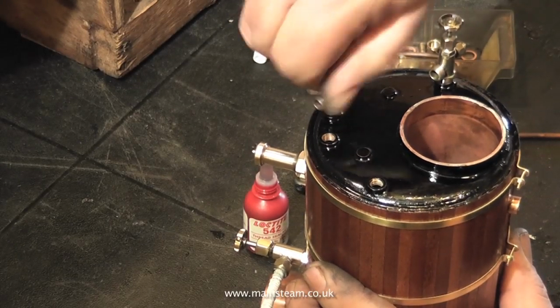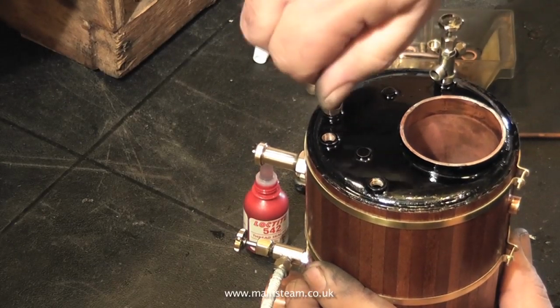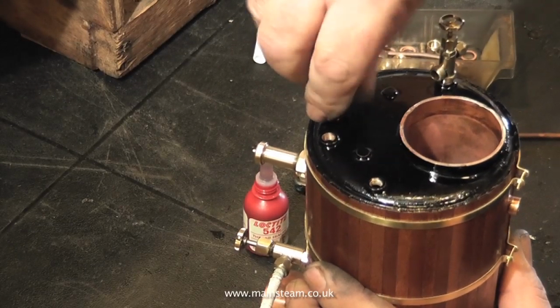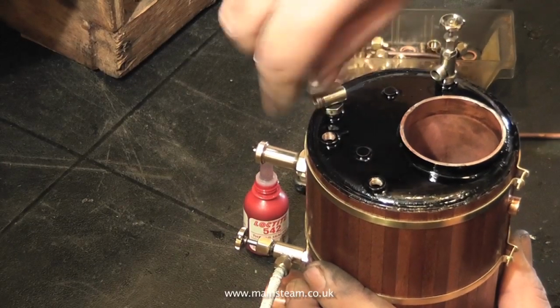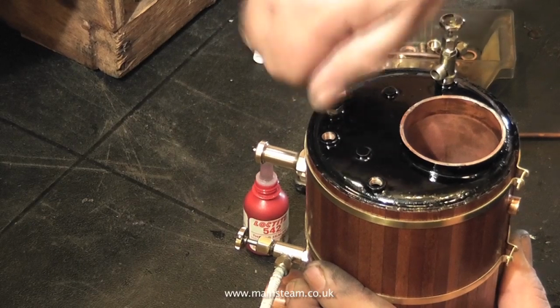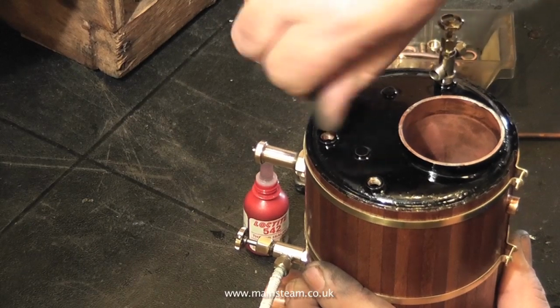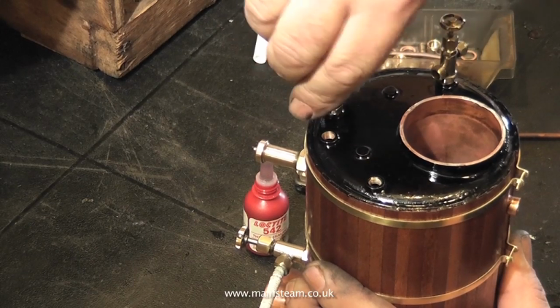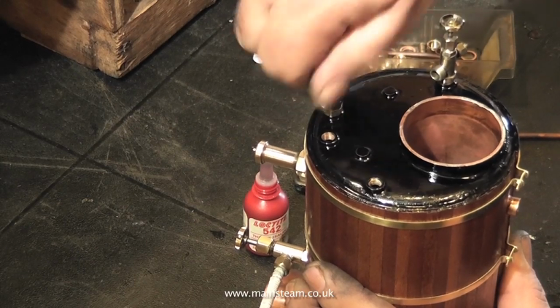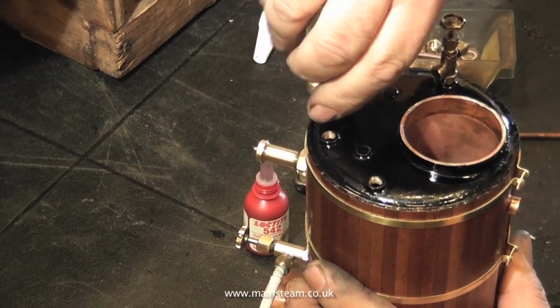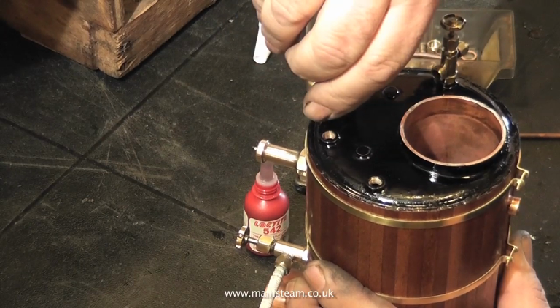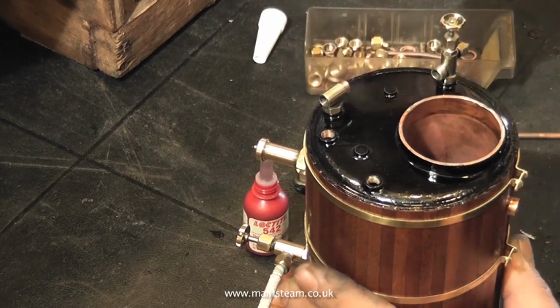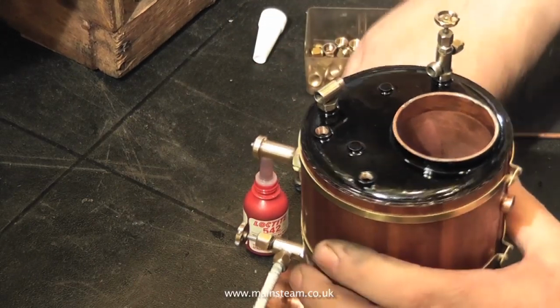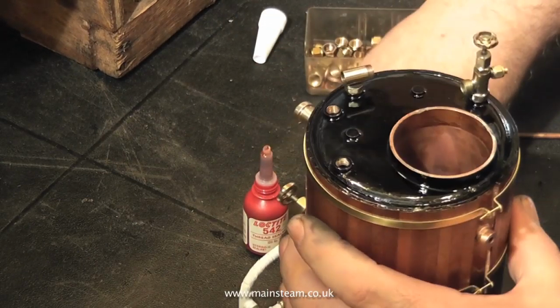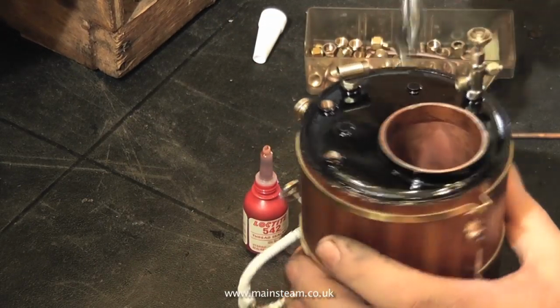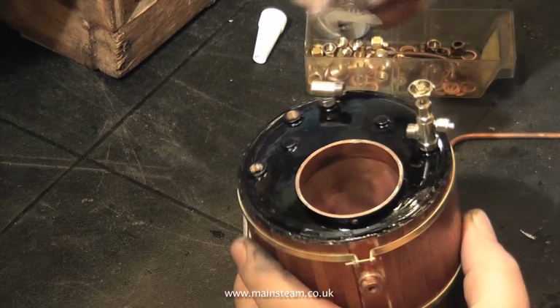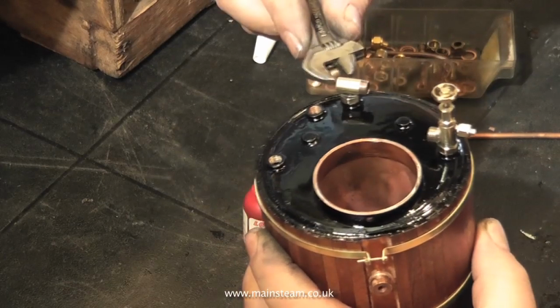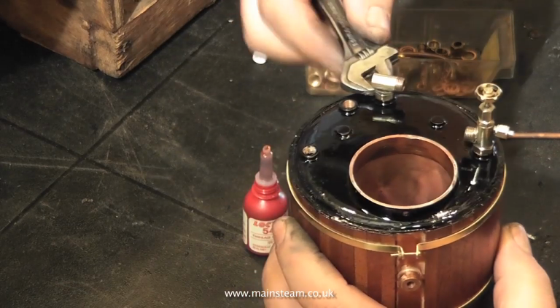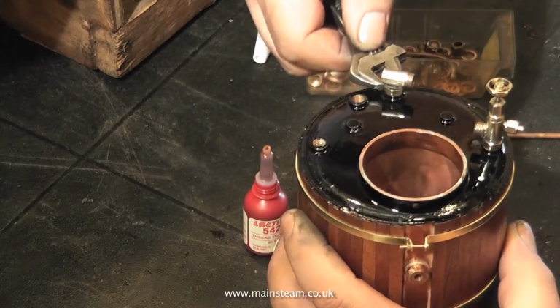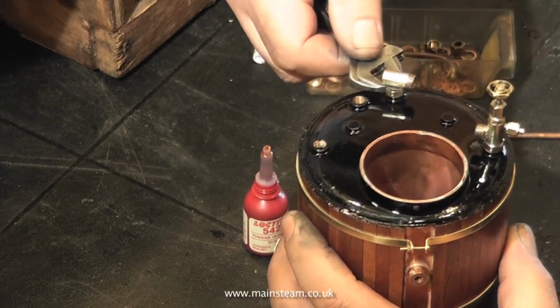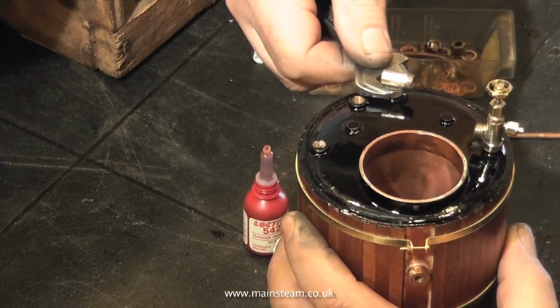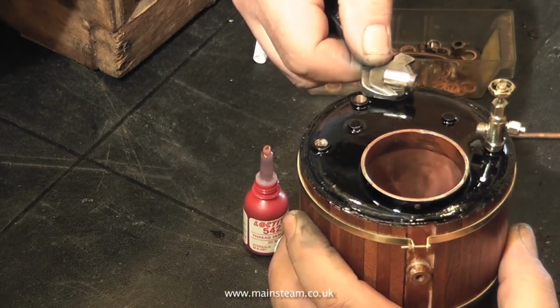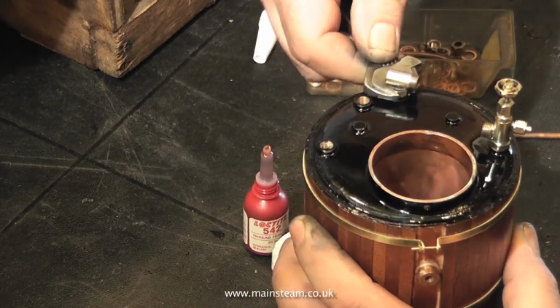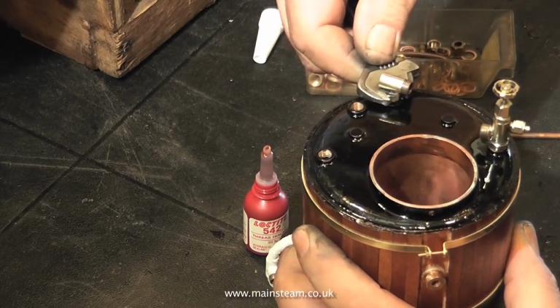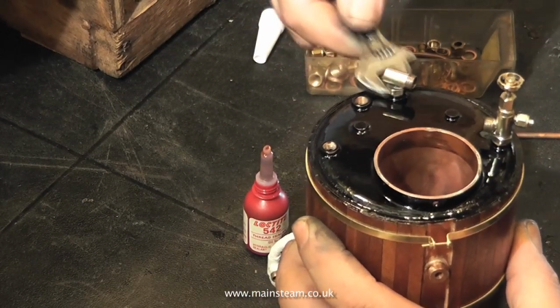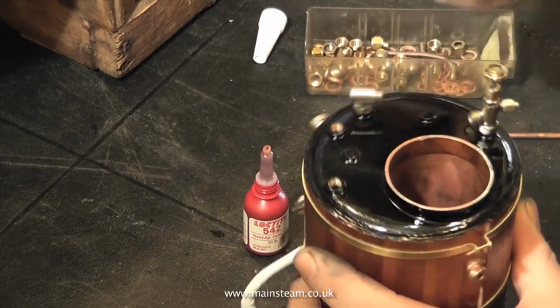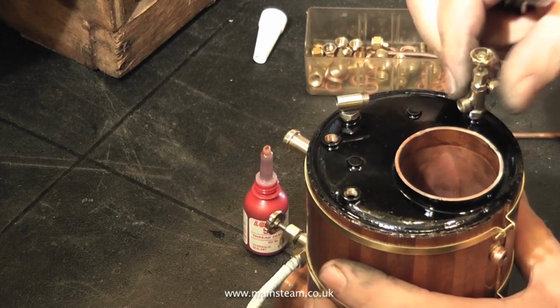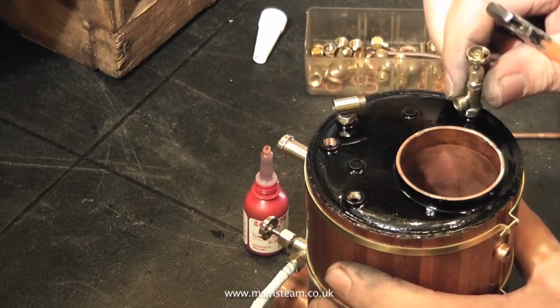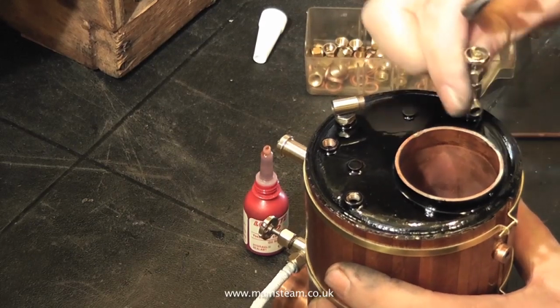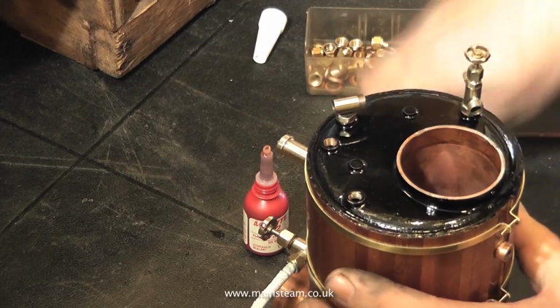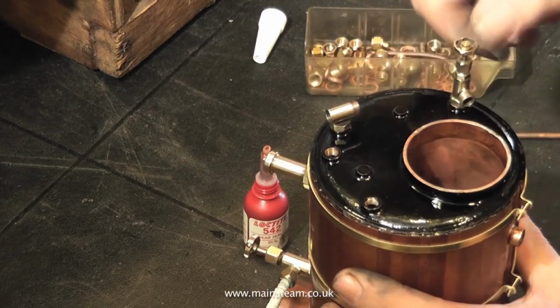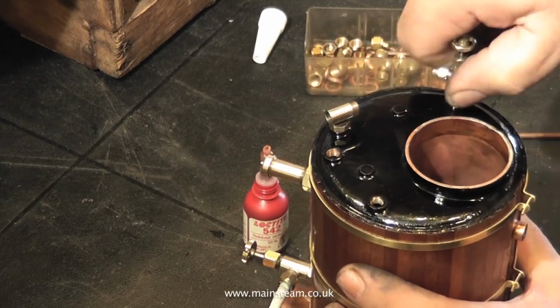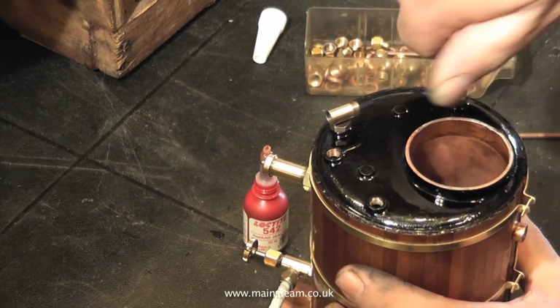You need to have a delicate but firm touch at the same time, which is quite difficult to achieve. Make sure the spanner is fully adjusted to the right size for the nut. Apply a little Loctite 542 to the threads, and tighten the first part into the approximate position.